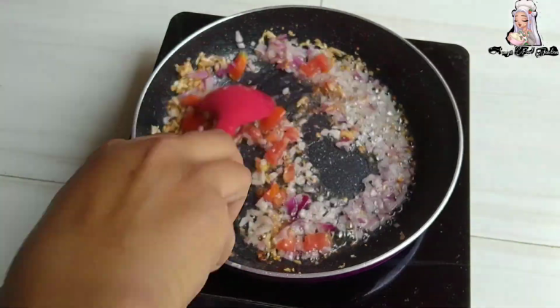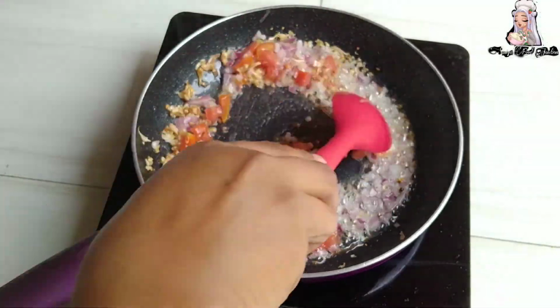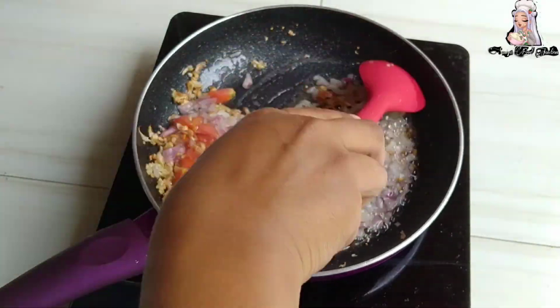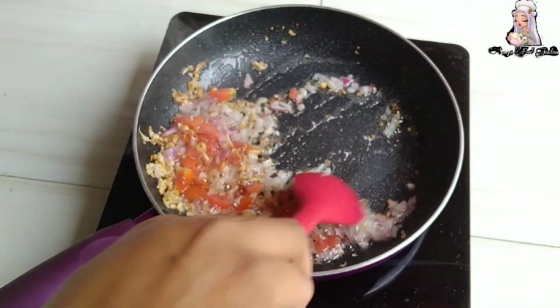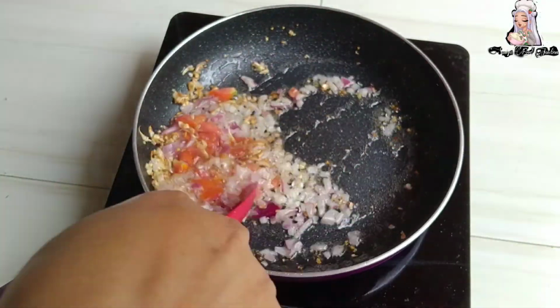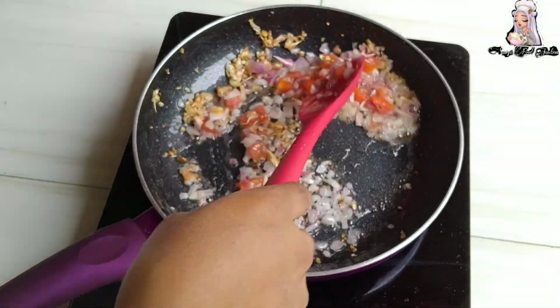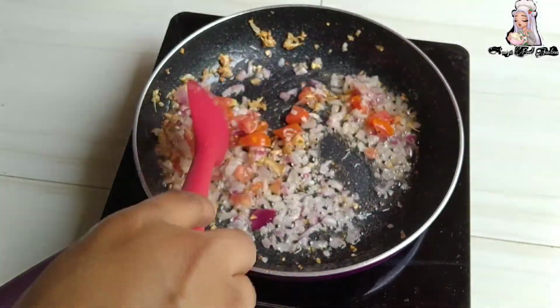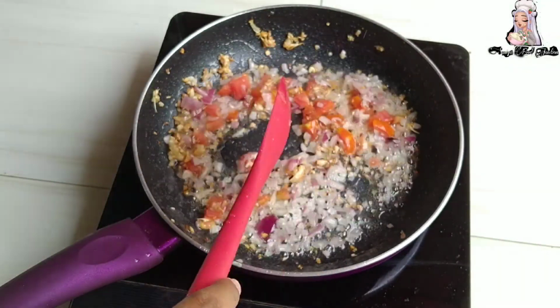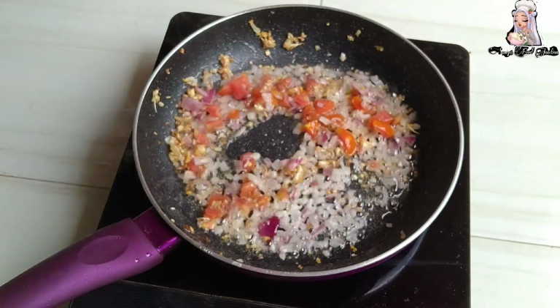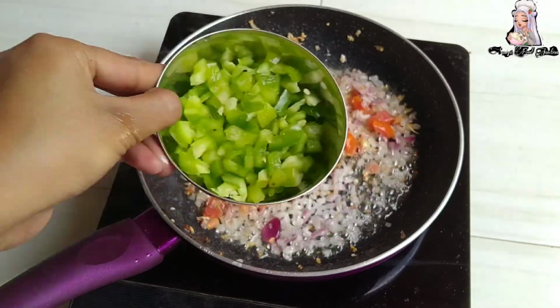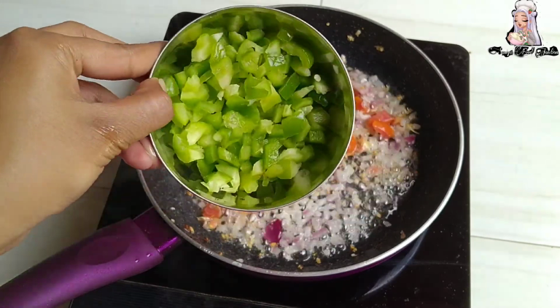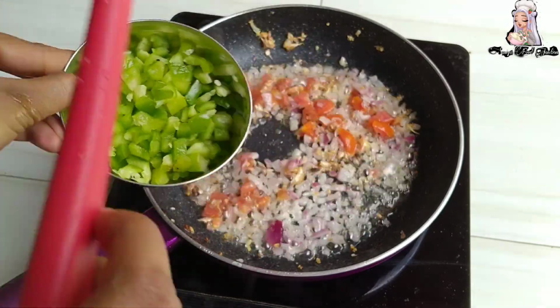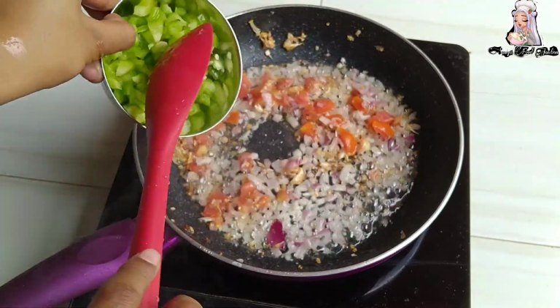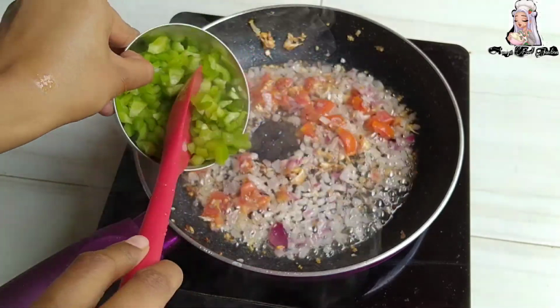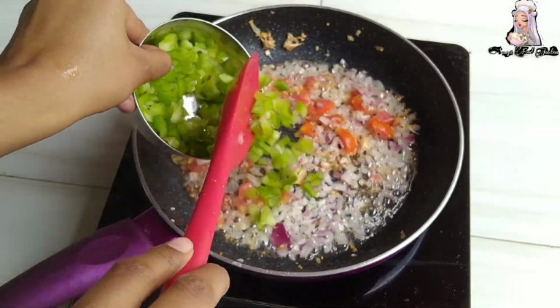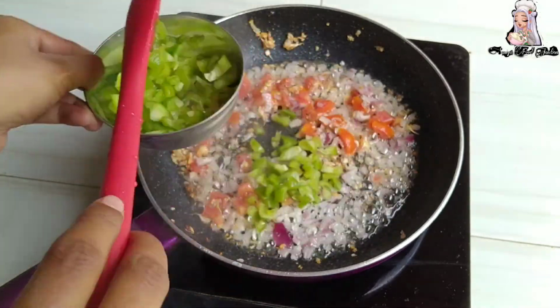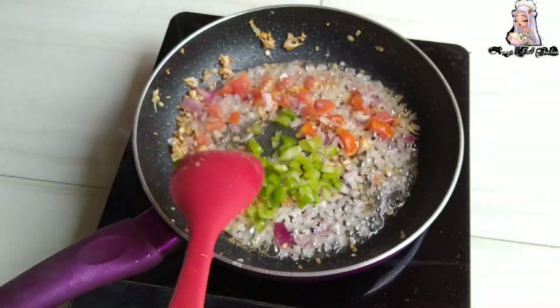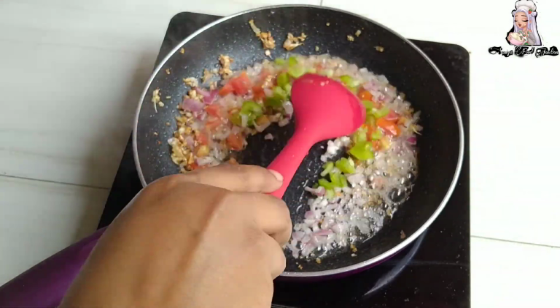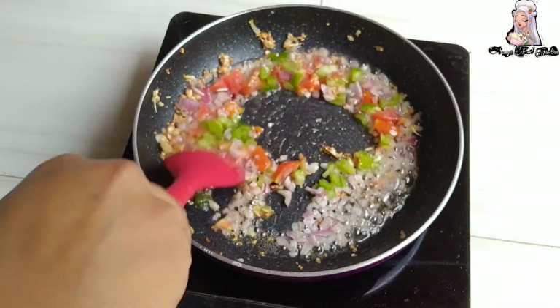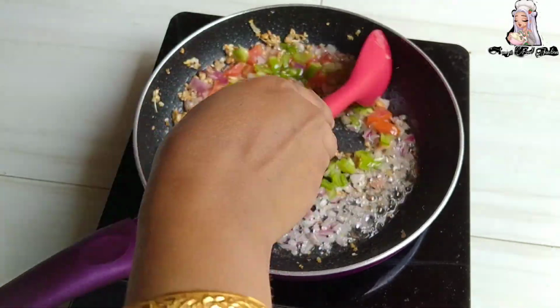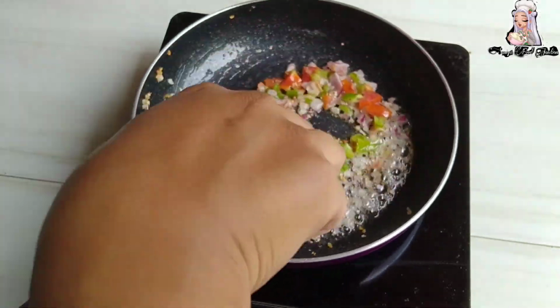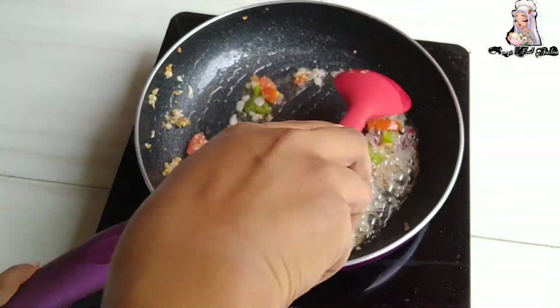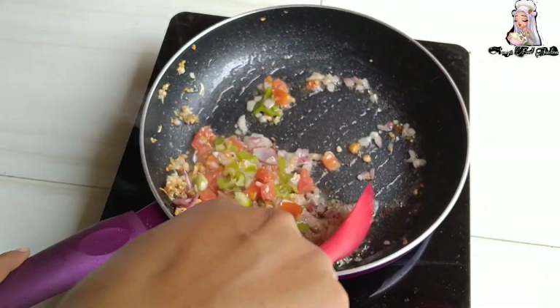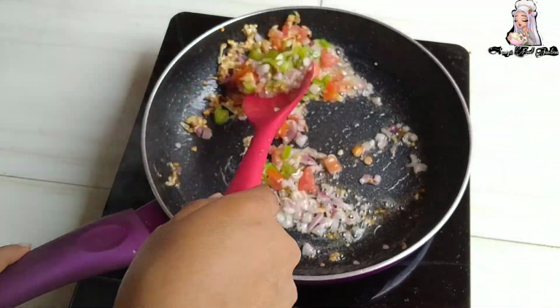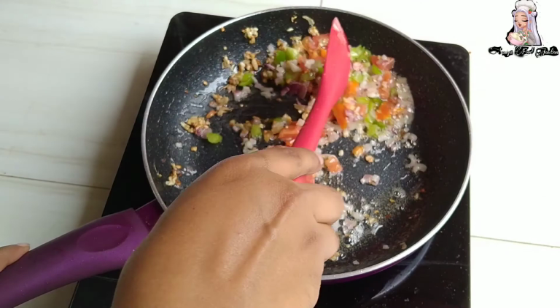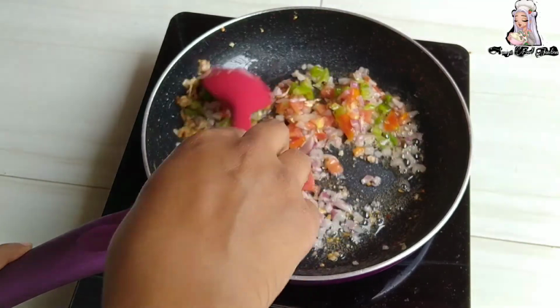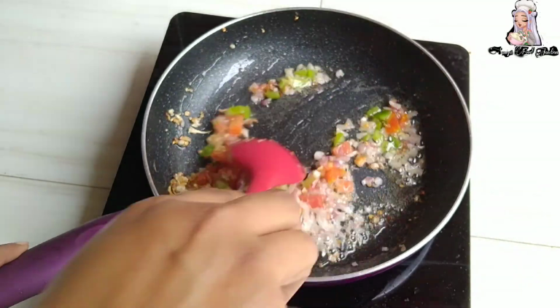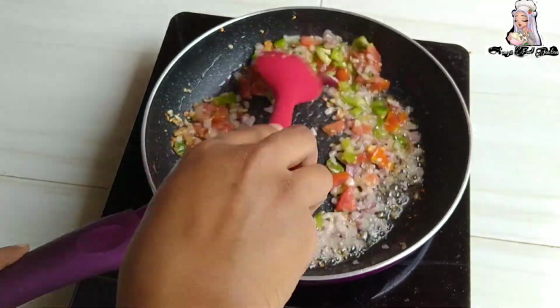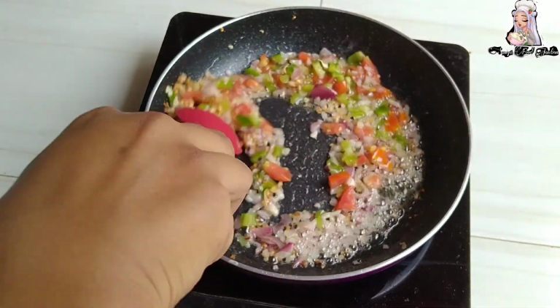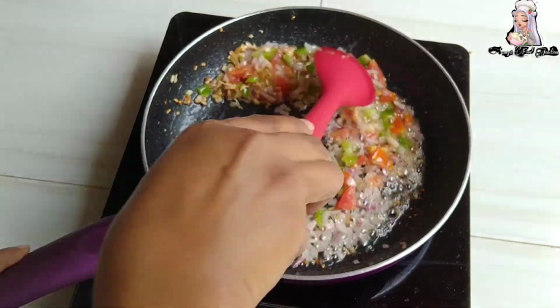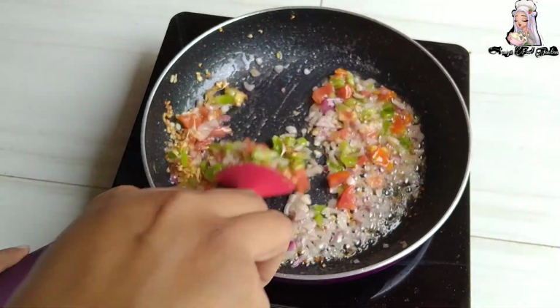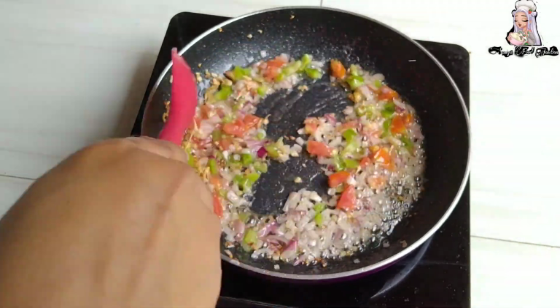Simla (capsicum), gajar (carrot) — vegetables, fine chopped.